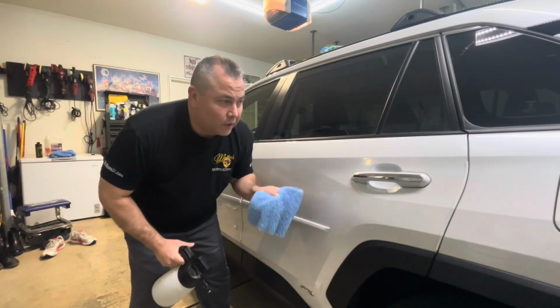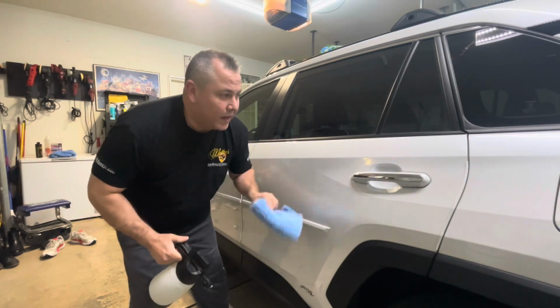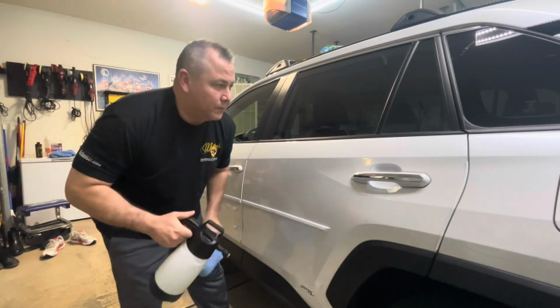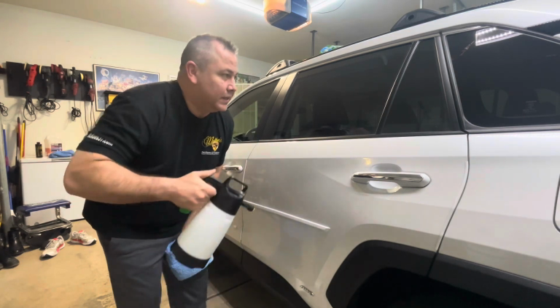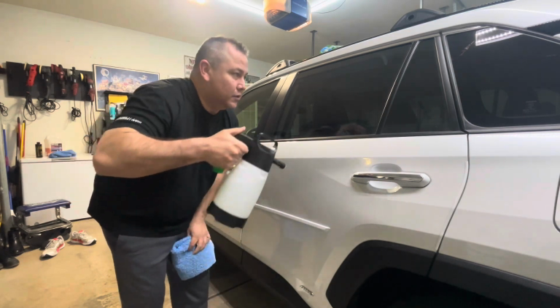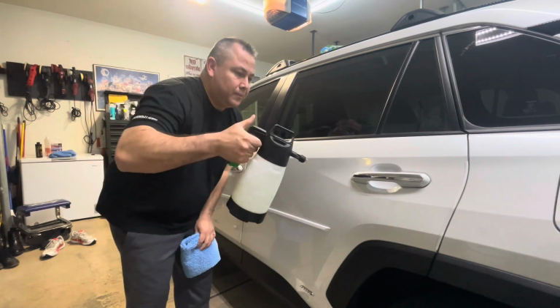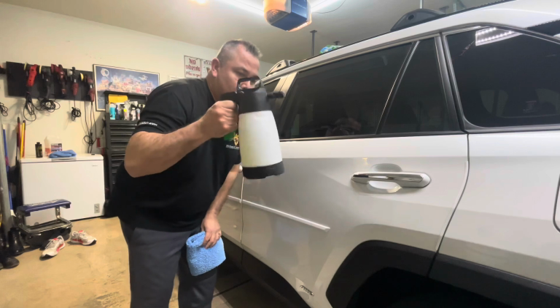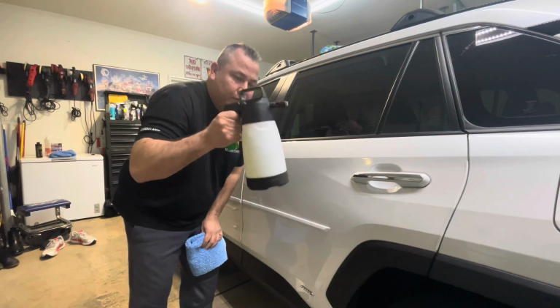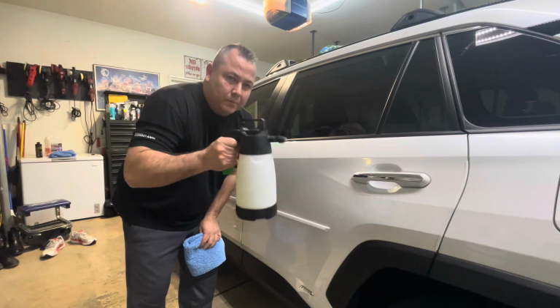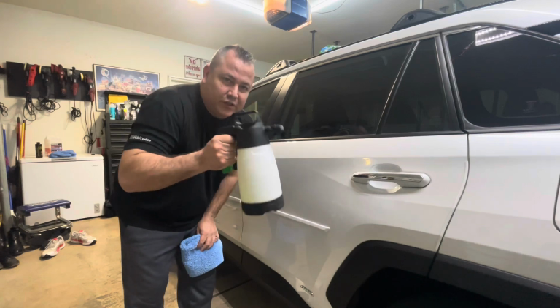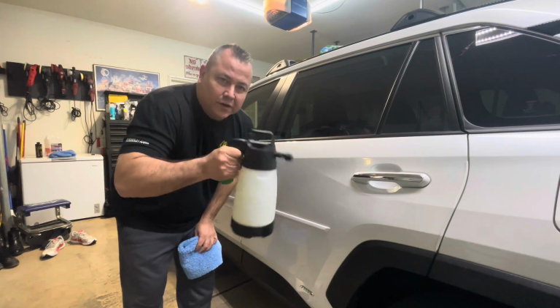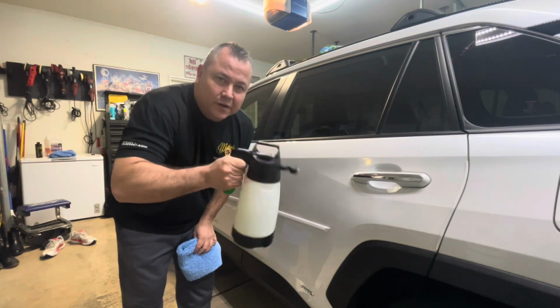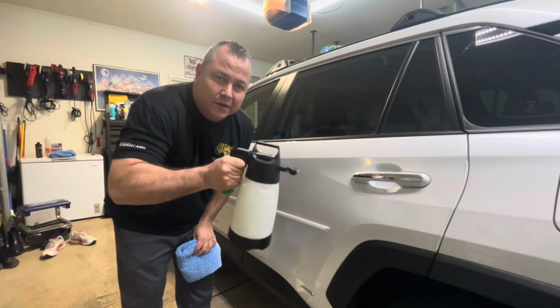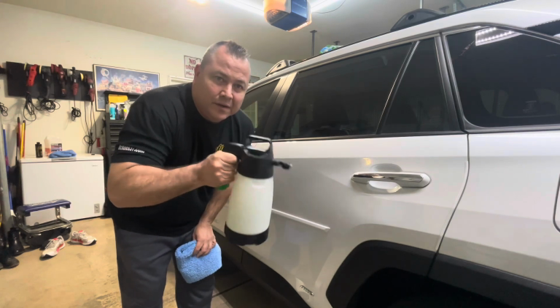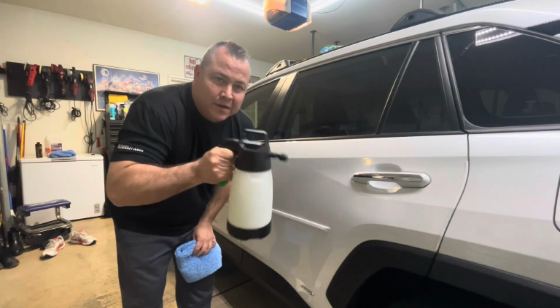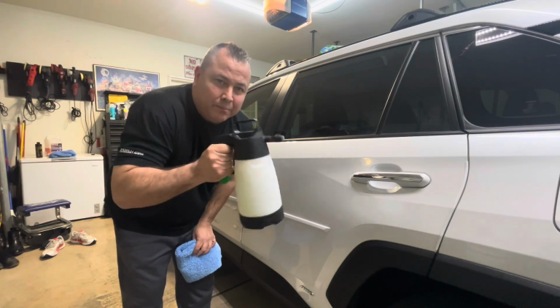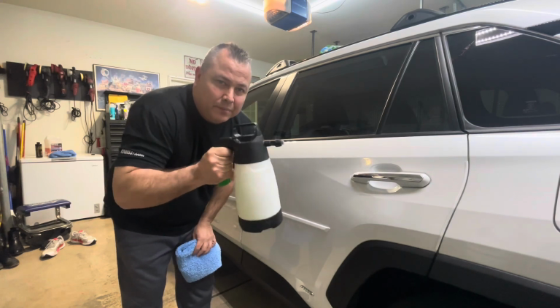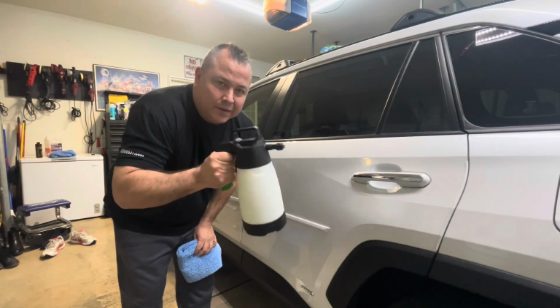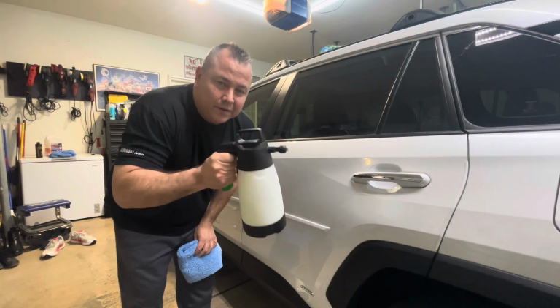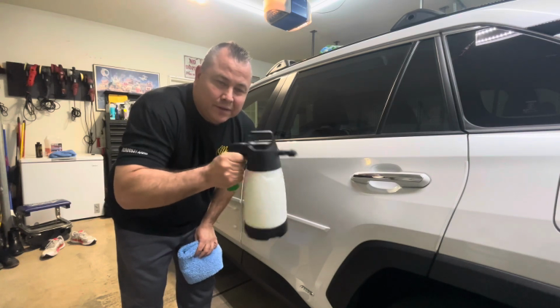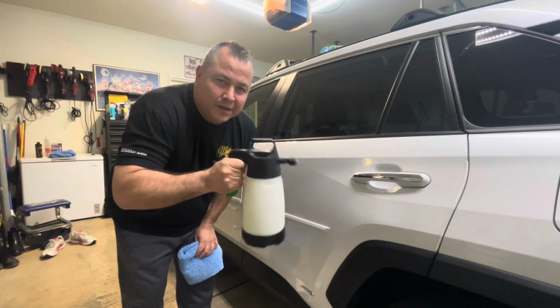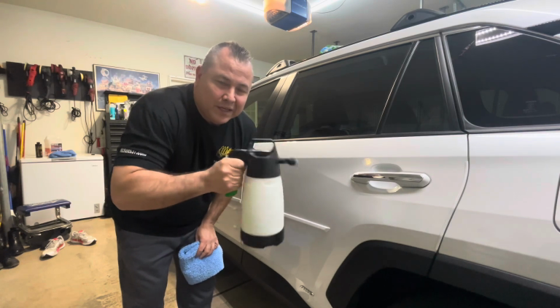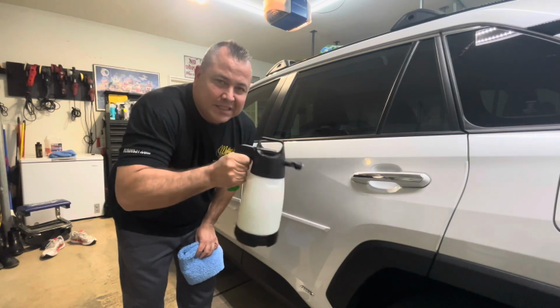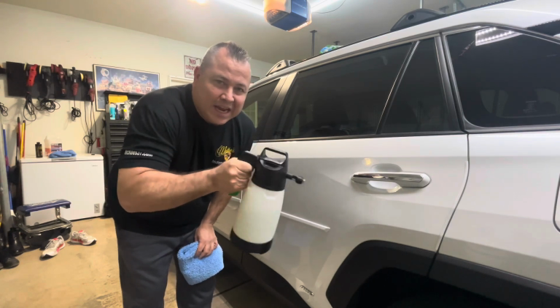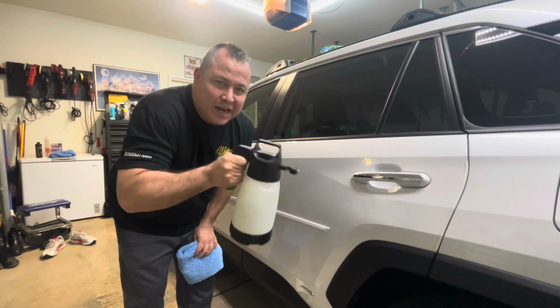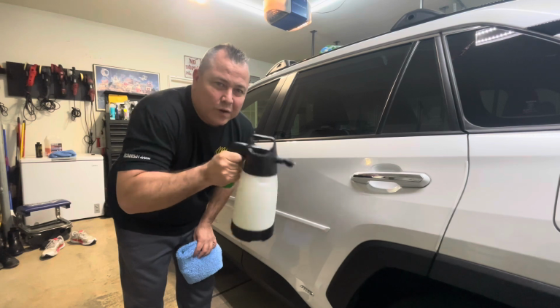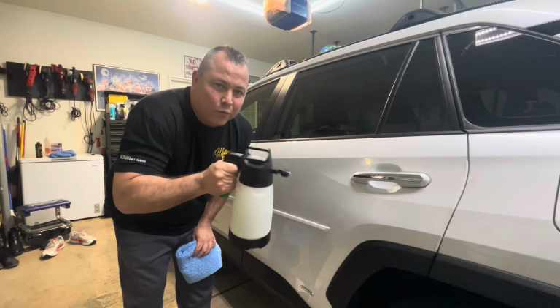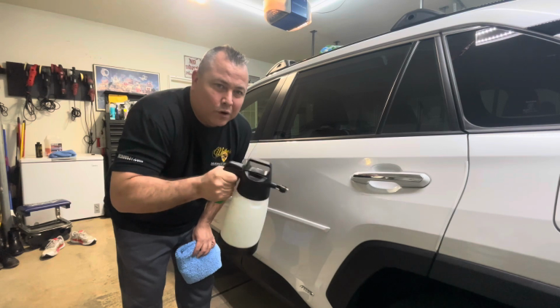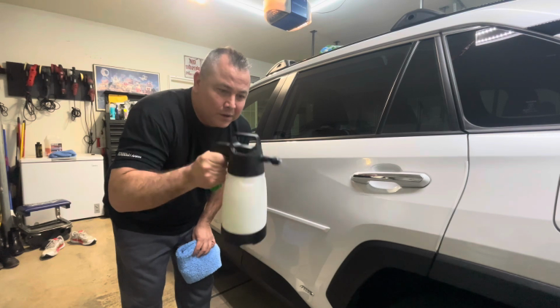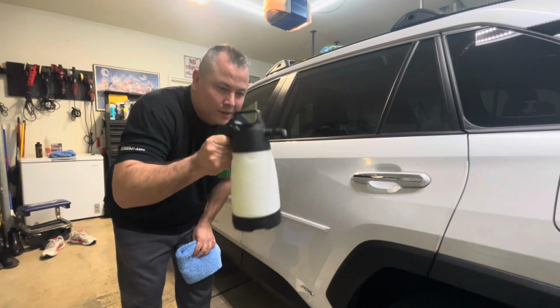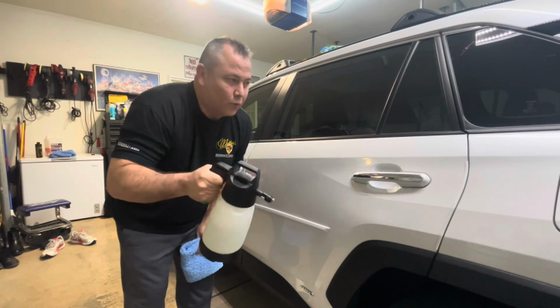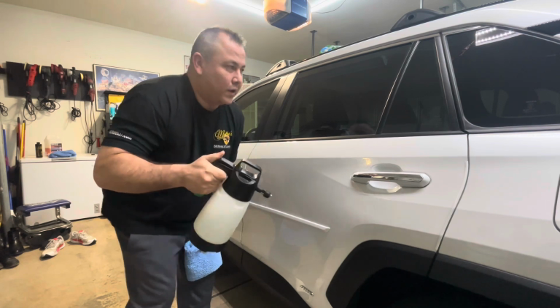All right guys, so we've got our IK Multi-Pro Sprayer 2, we've got our Rag Company towels, and we've got our mixture — Bead Maker, McKee's N914, and water.